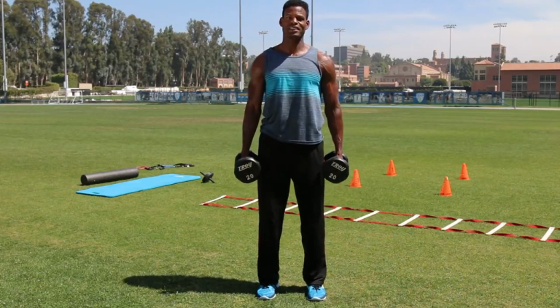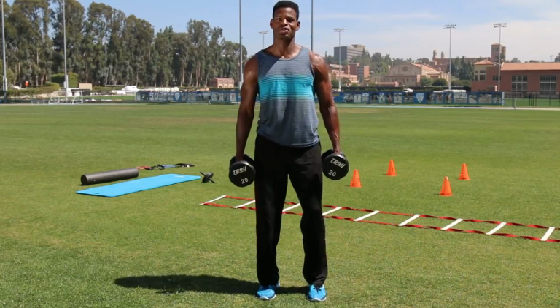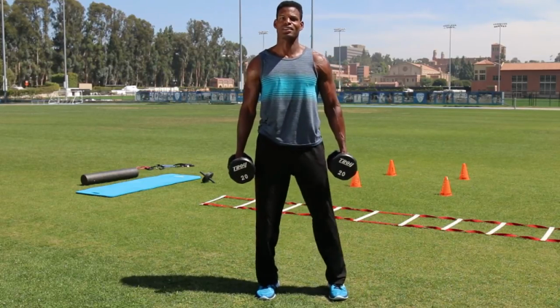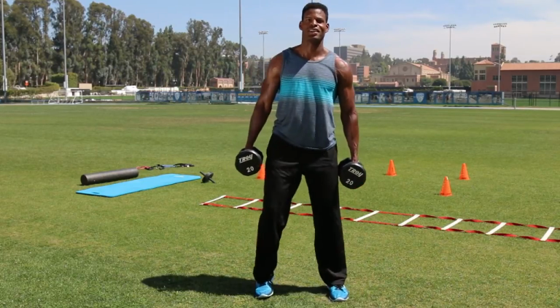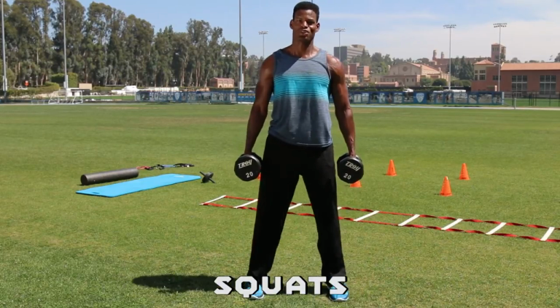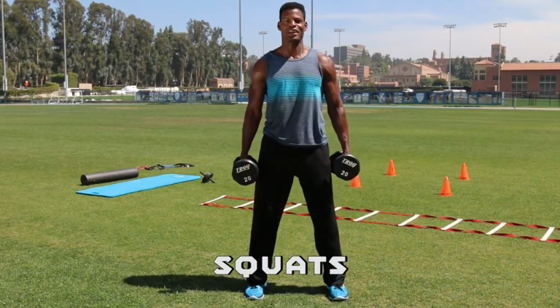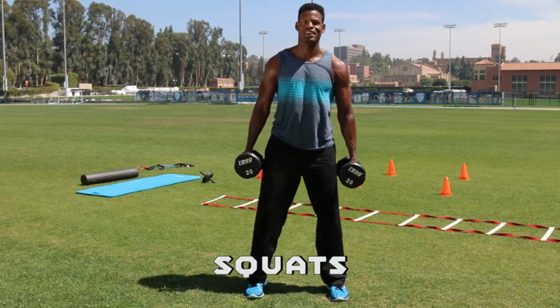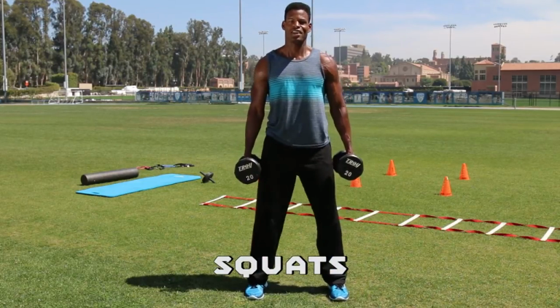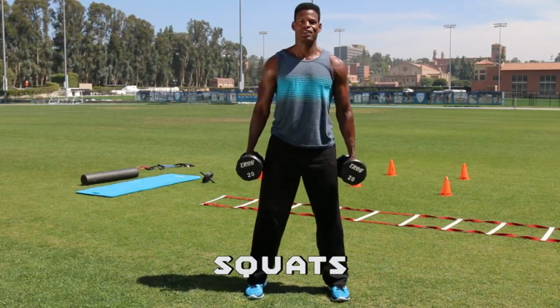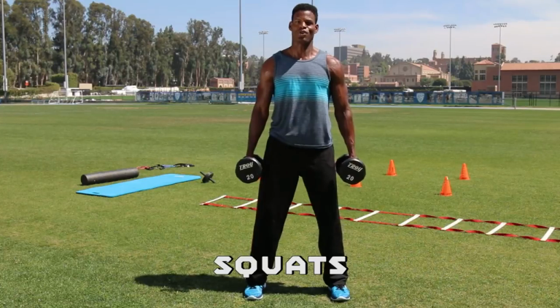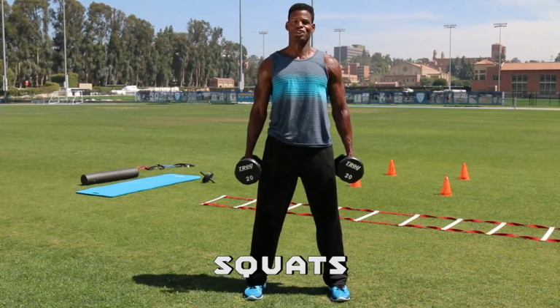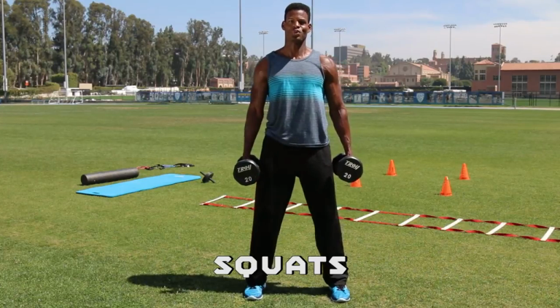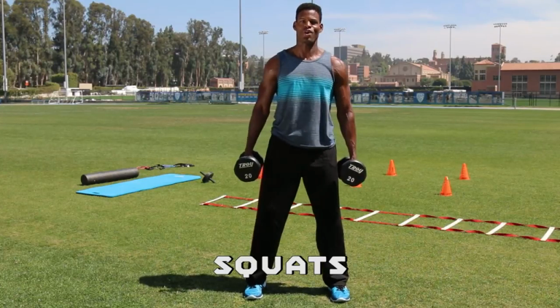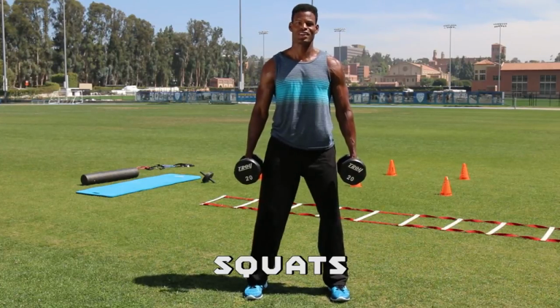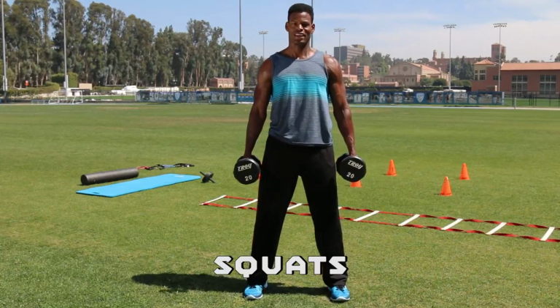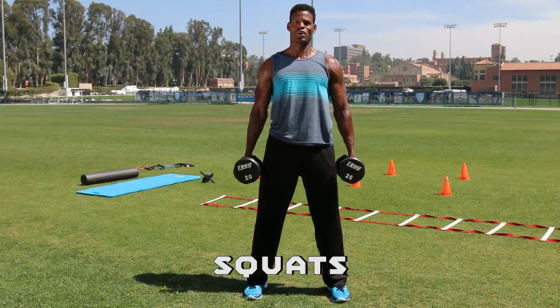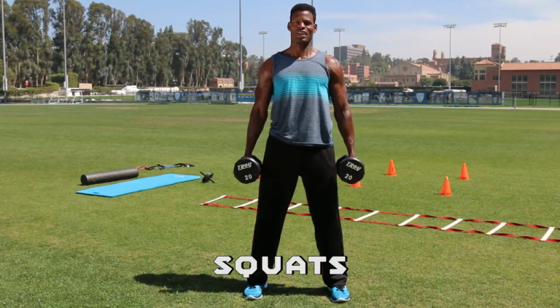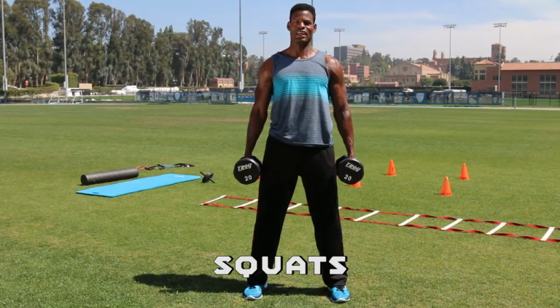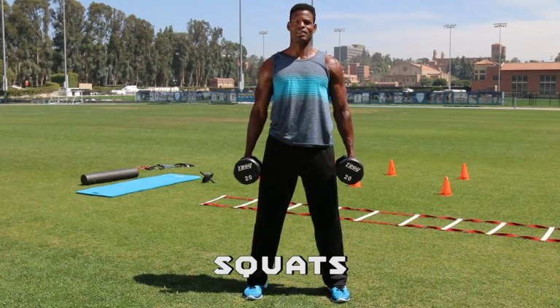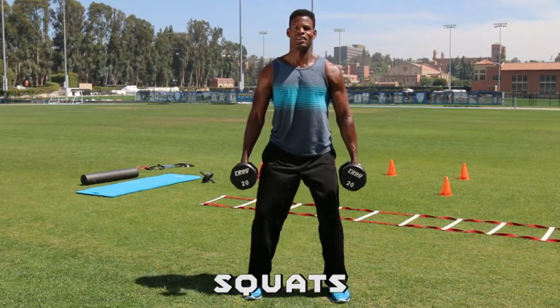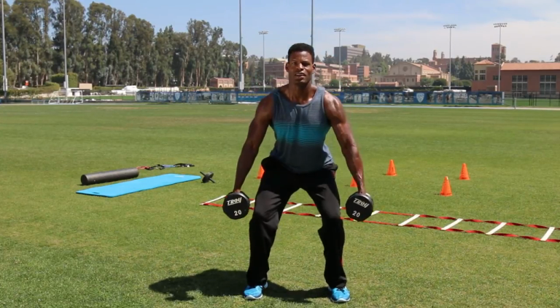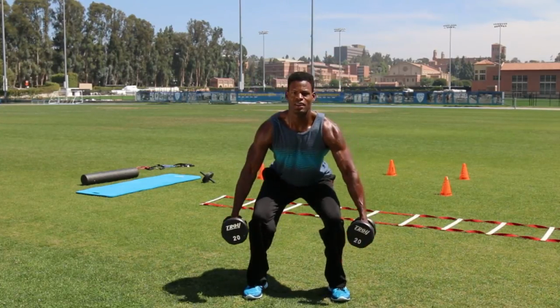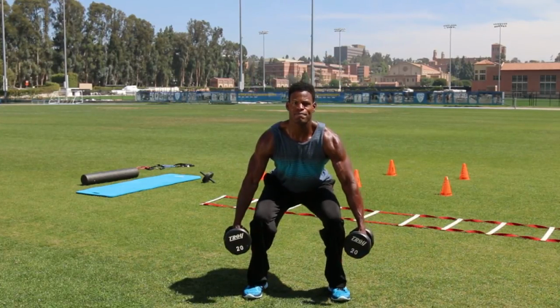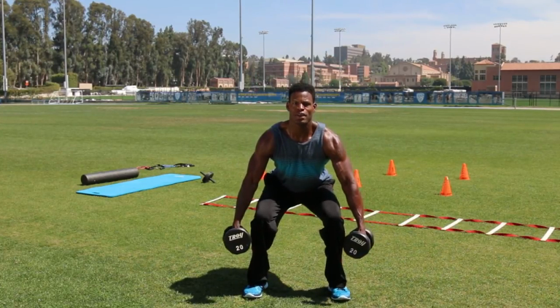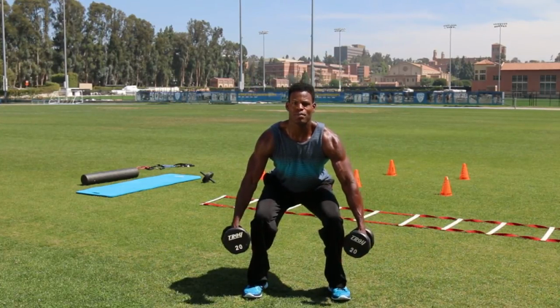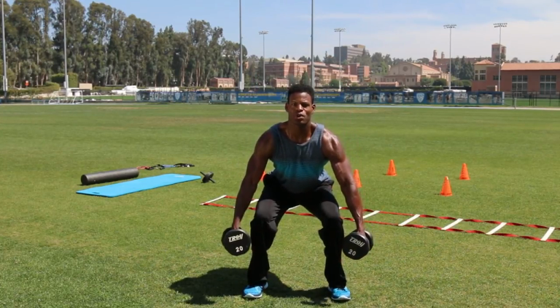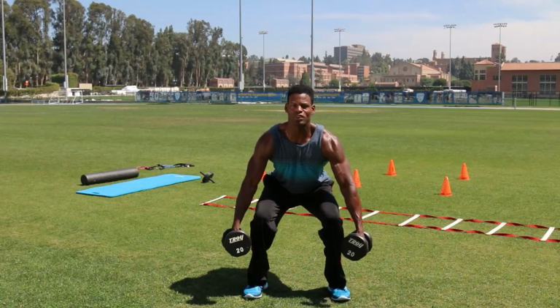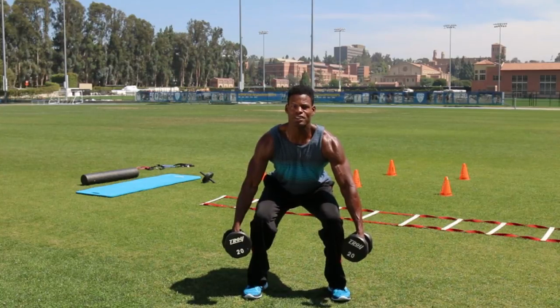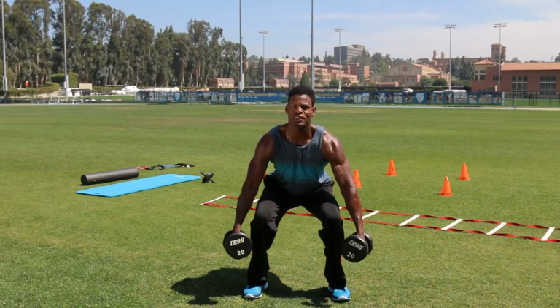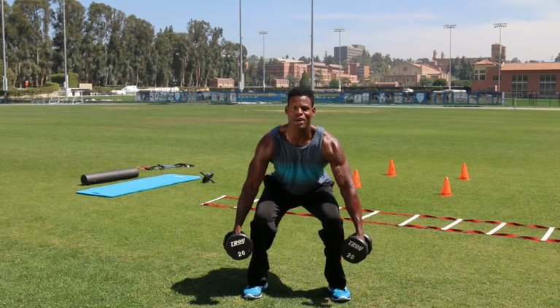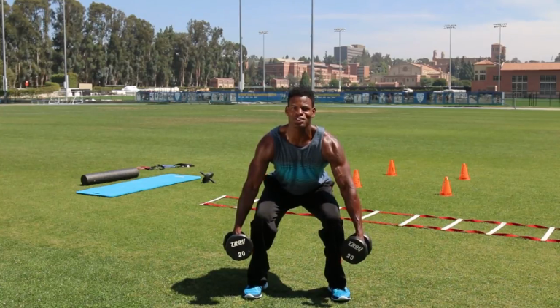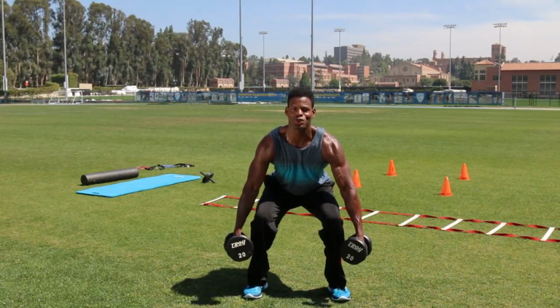Last exercise: squat. Feet shoulder width apart. Make sure both knees are not passing your toes.